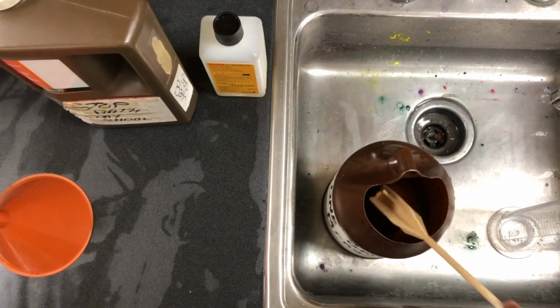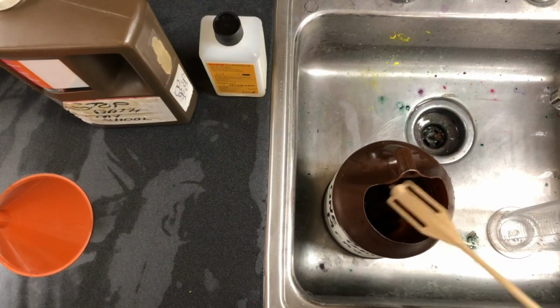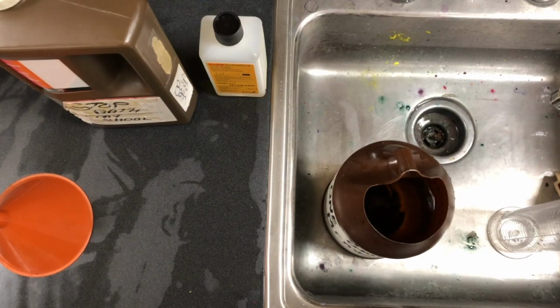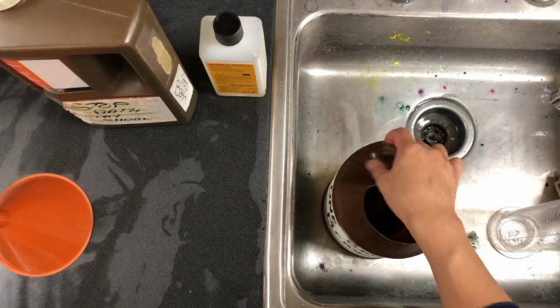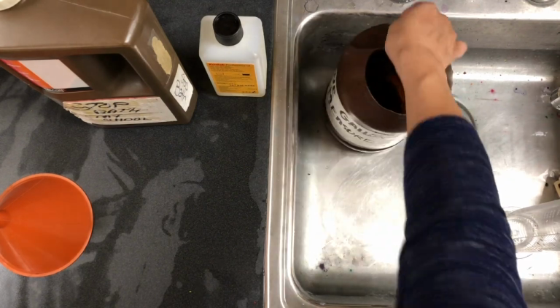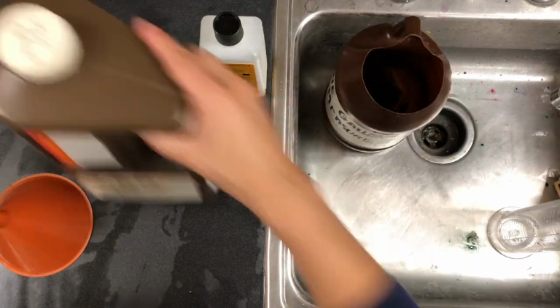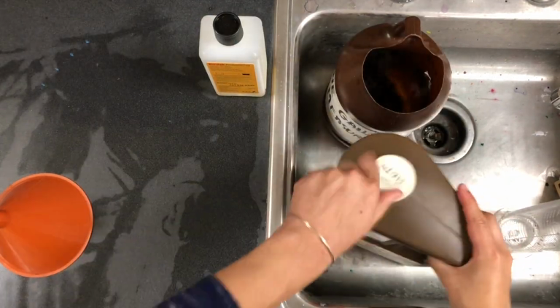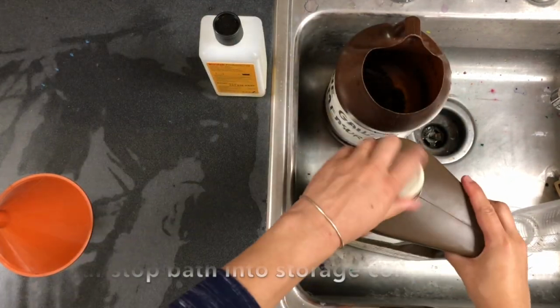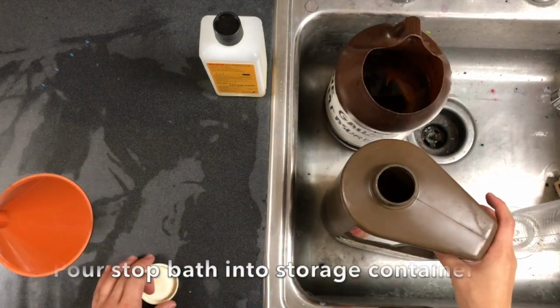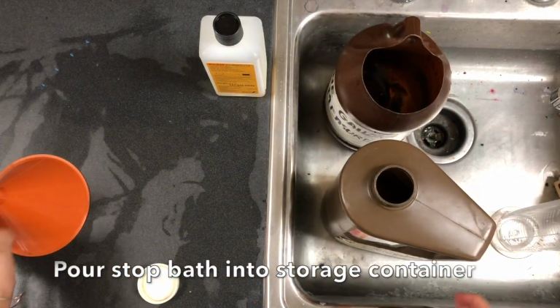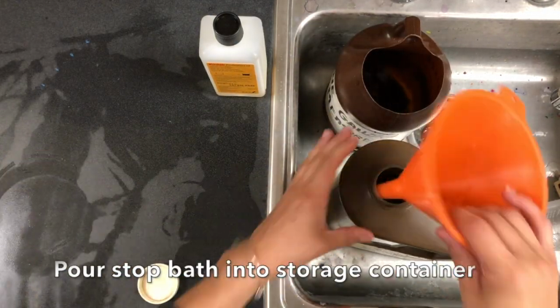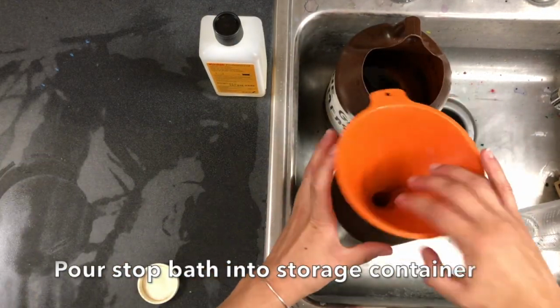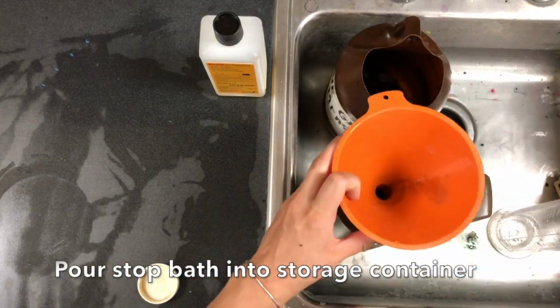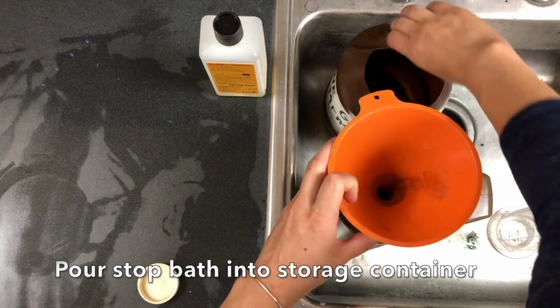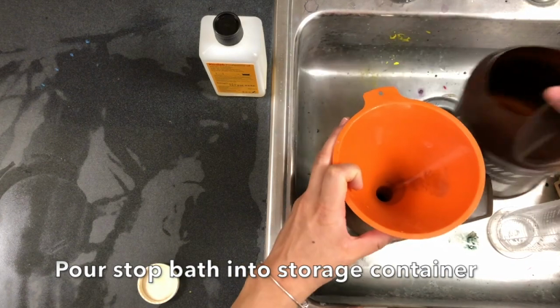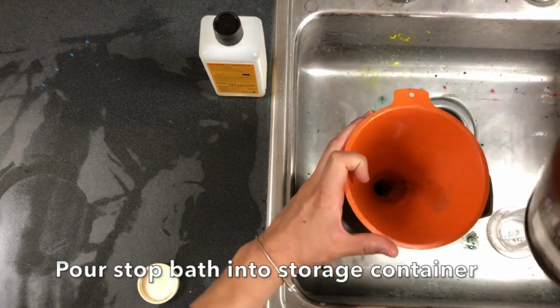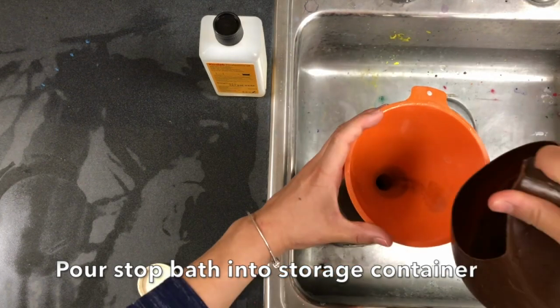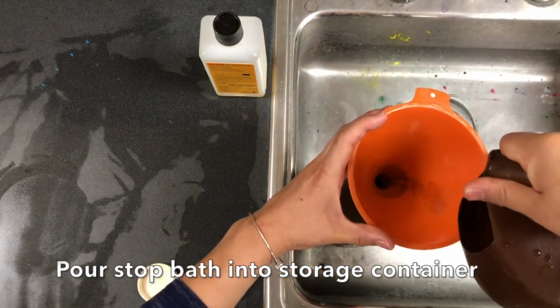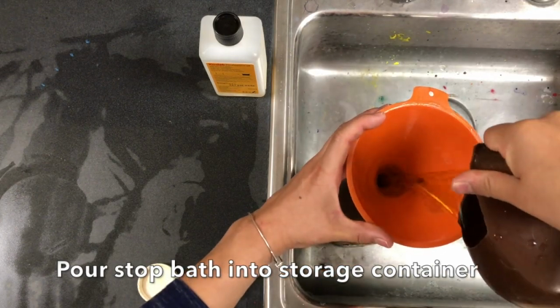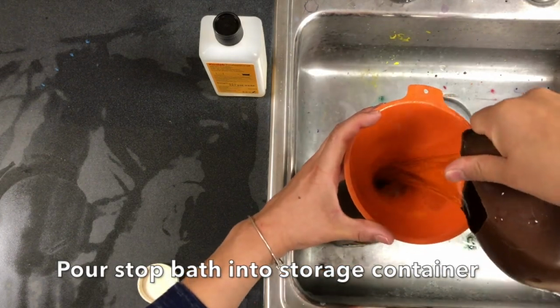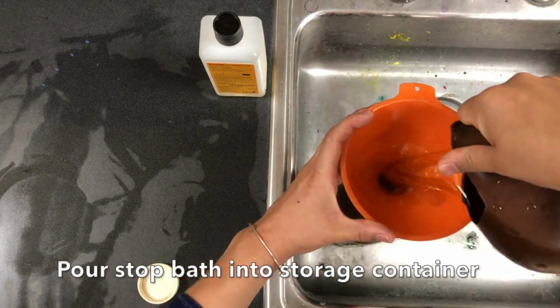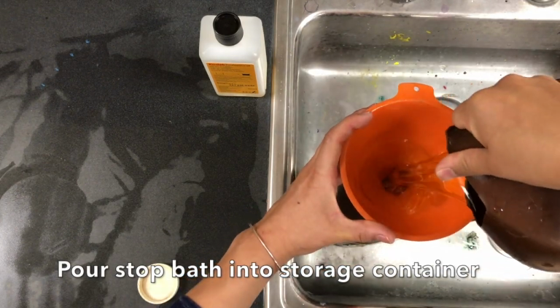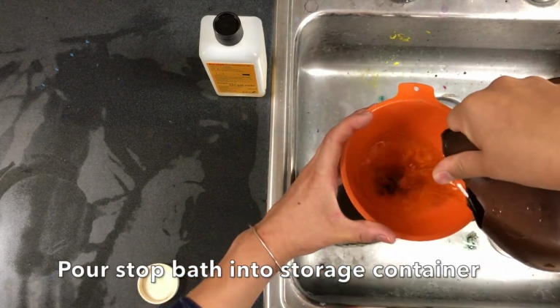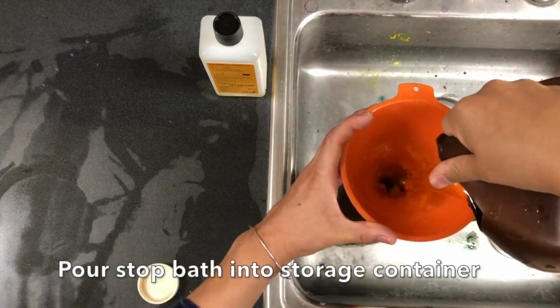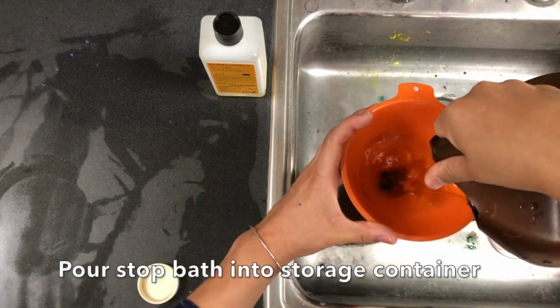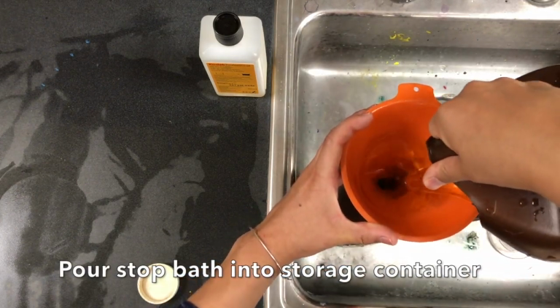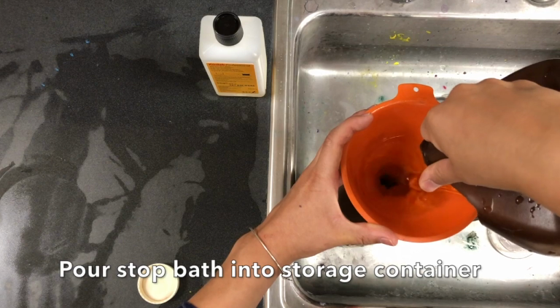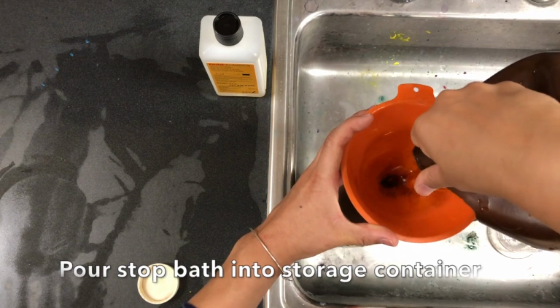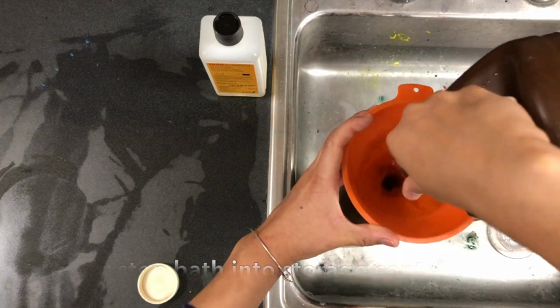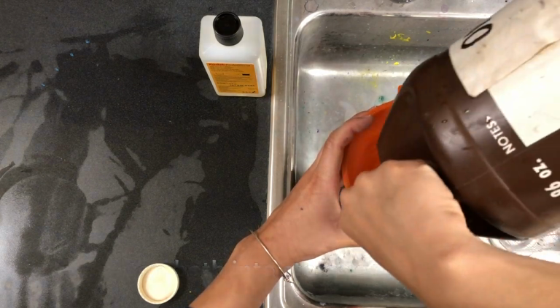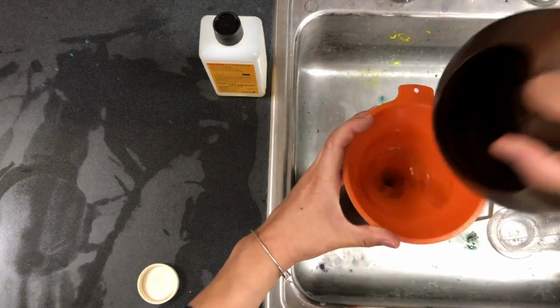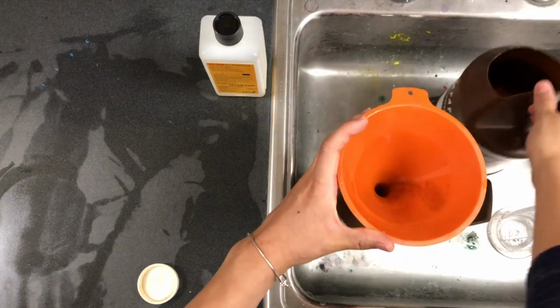When the two minutes is up, you're ready to pour it in the storage container, and you want to do all of this in the sink with the funnel. Be careful not to spill anything, and if you do spill, at least it's in the sink.